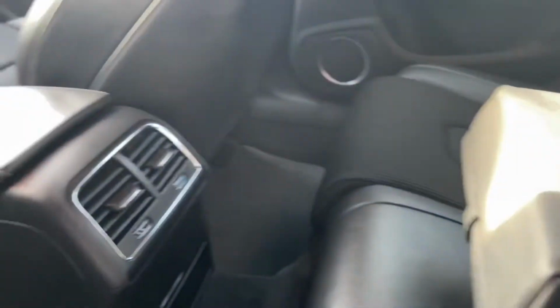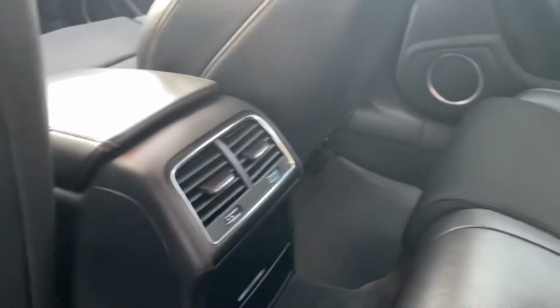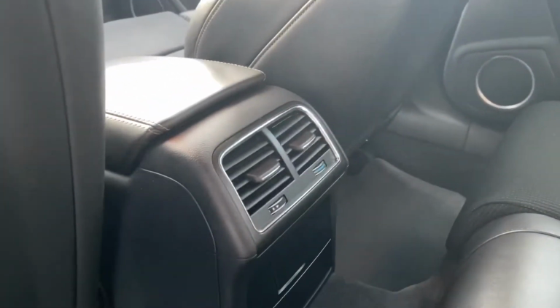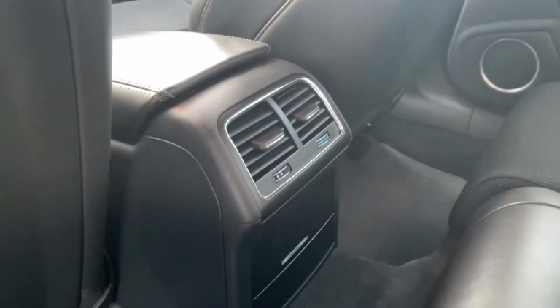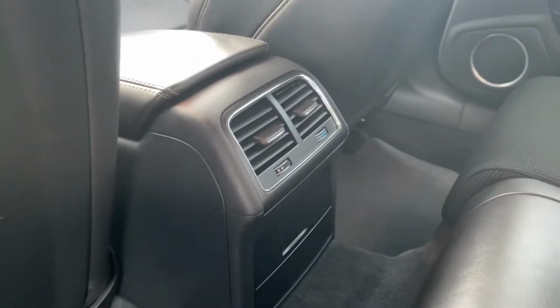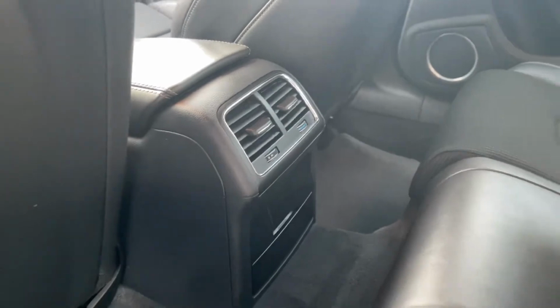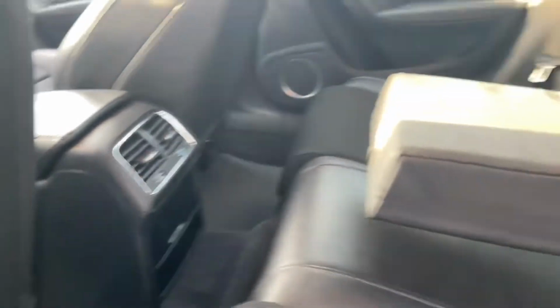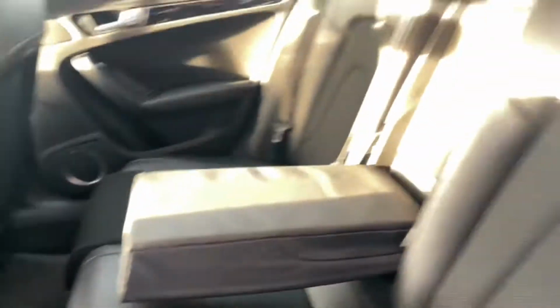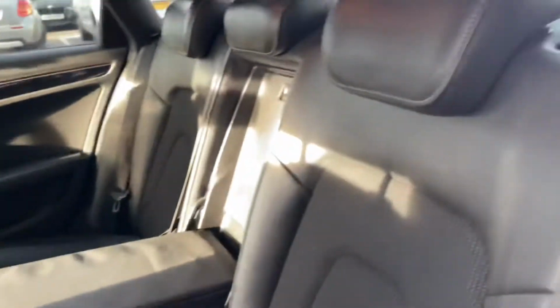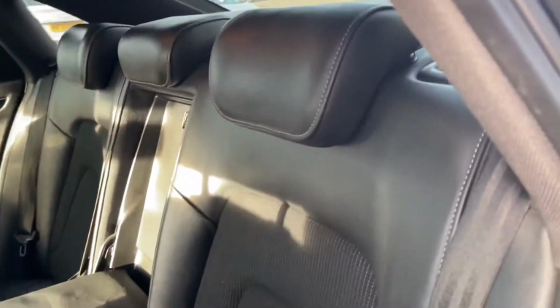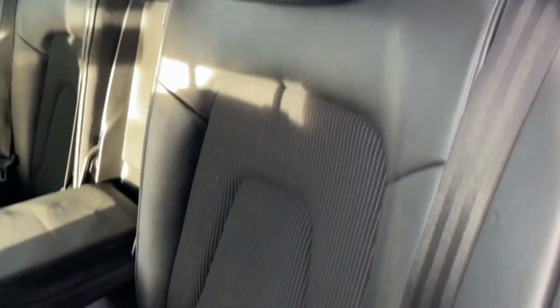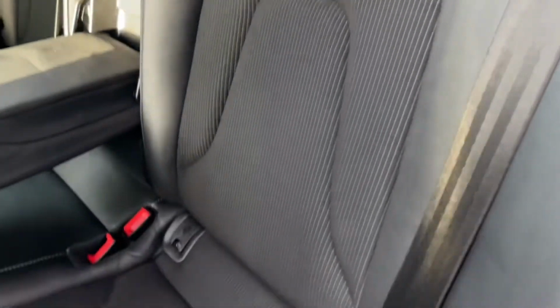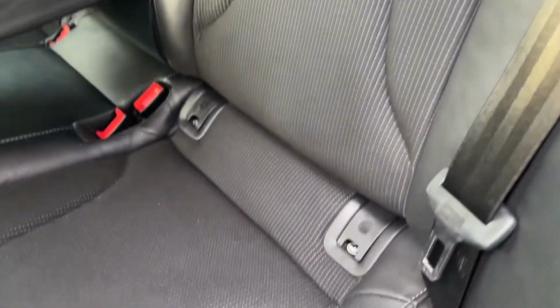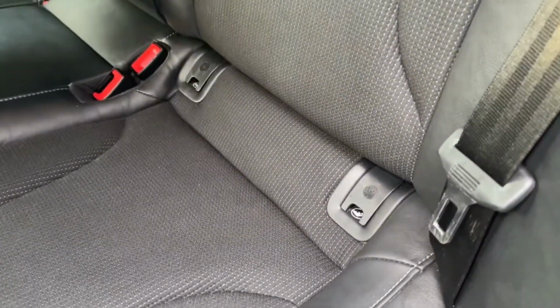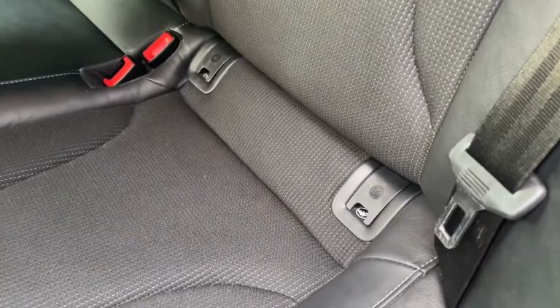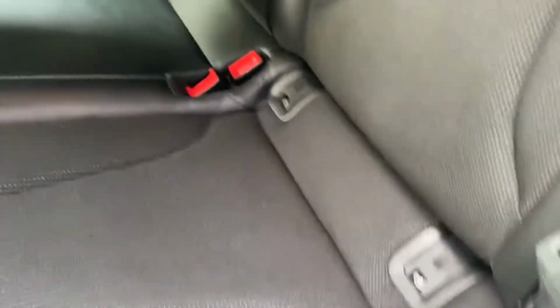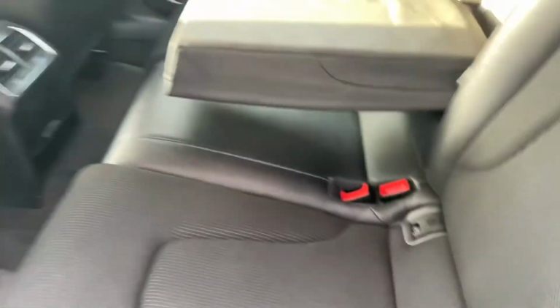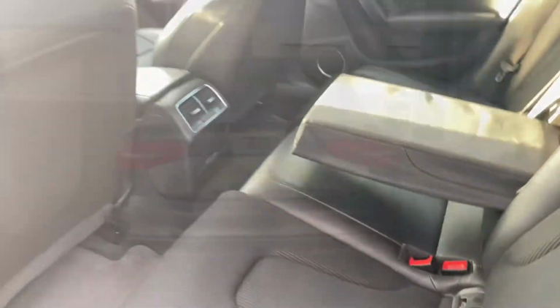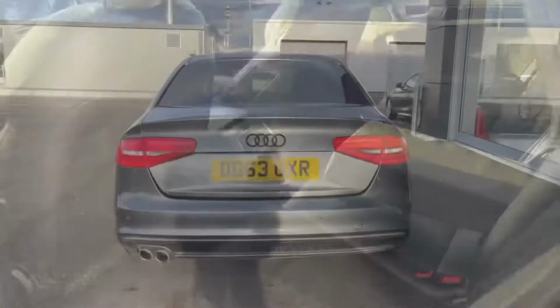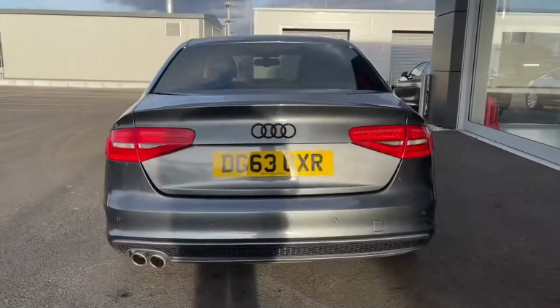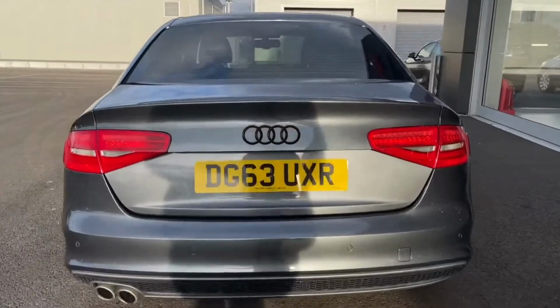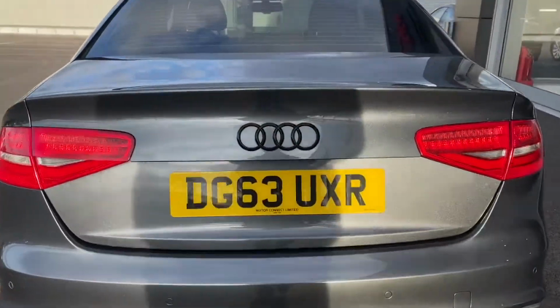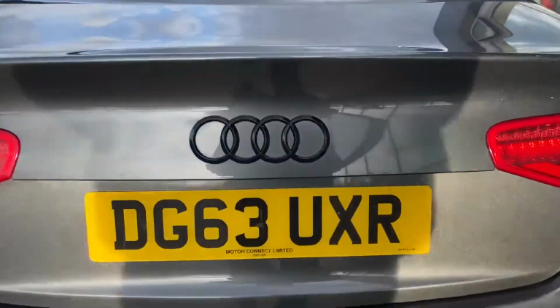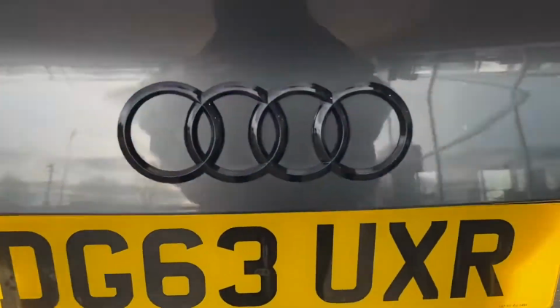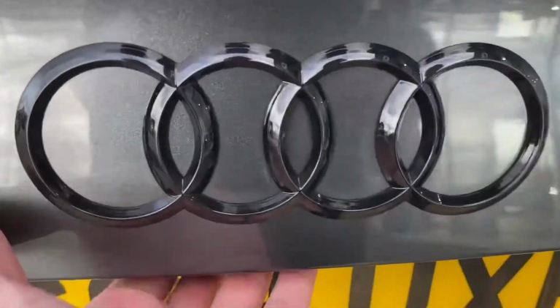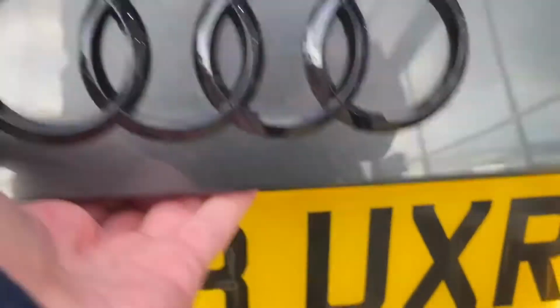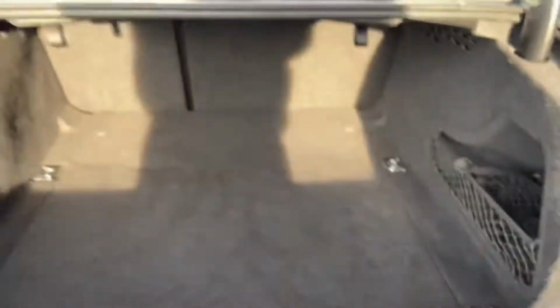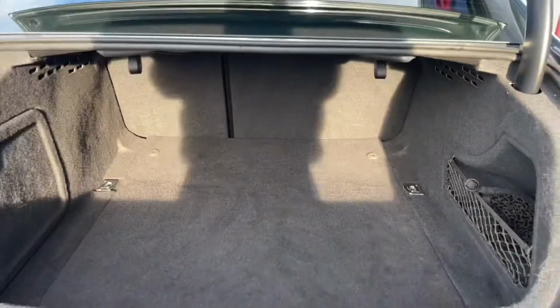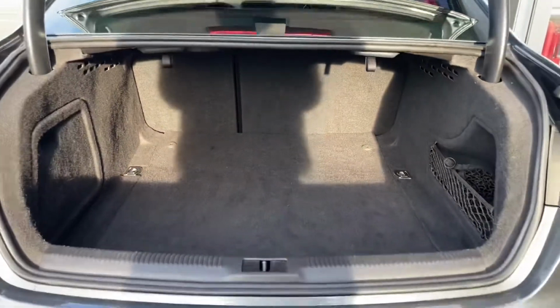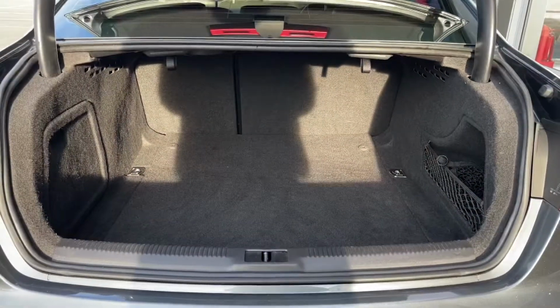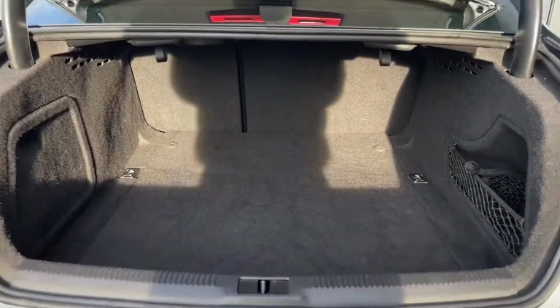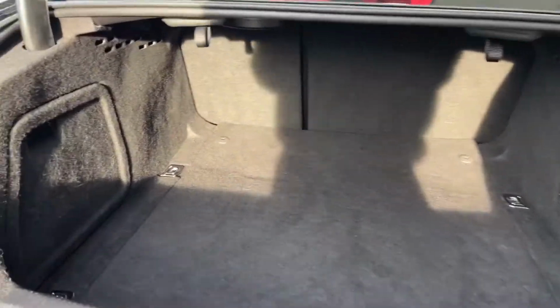Inside here you can see we've got gorgeous part leather part cloth upholstery, a lovely centre armrest, ISOFIX mounting points on the two outer rear seats, as well as climate control in the centre. Moving around to the back here you can see the black badge because this is the Black Edition.